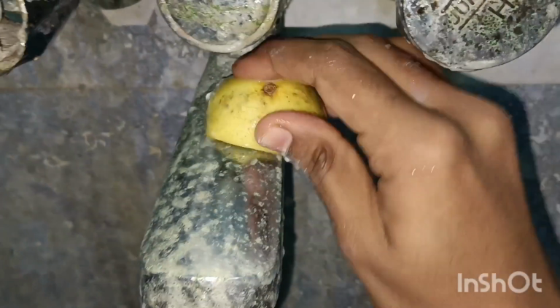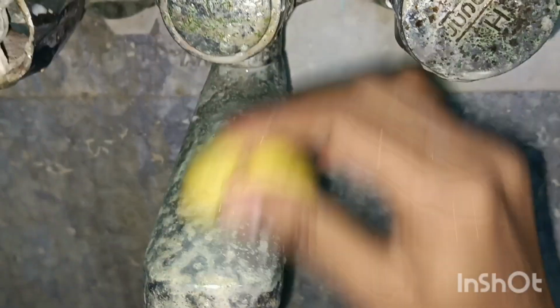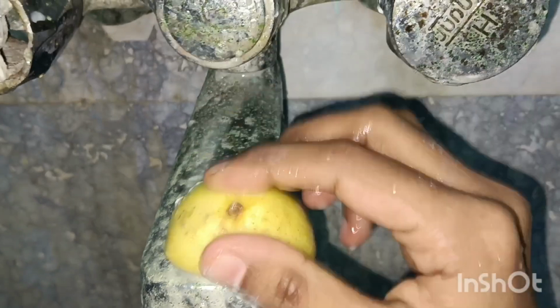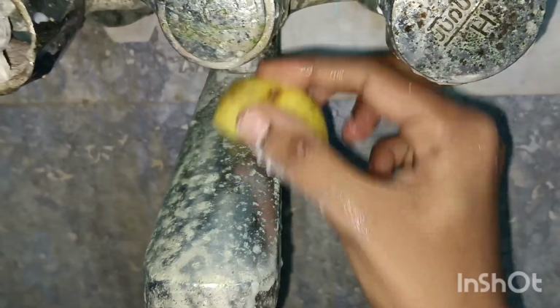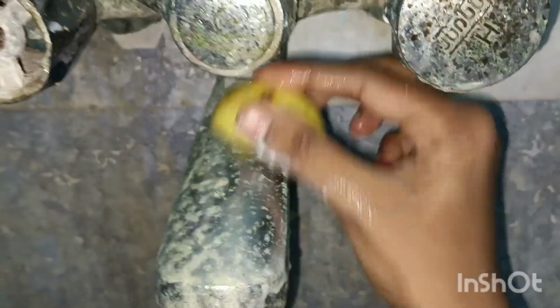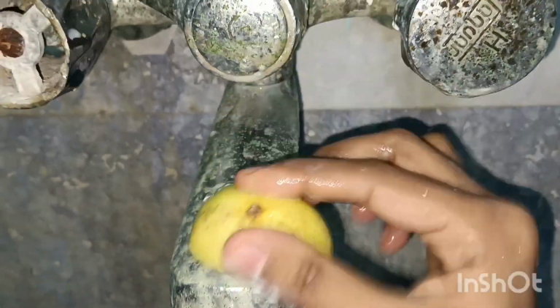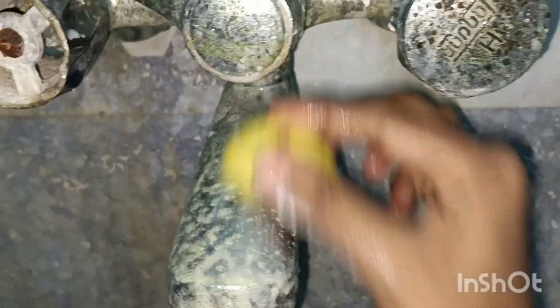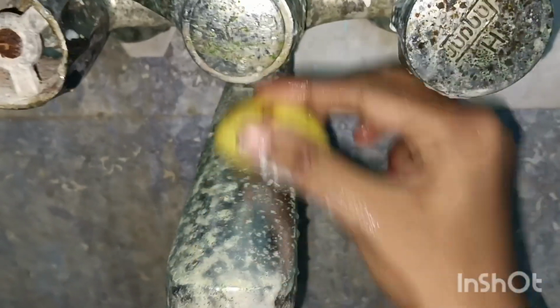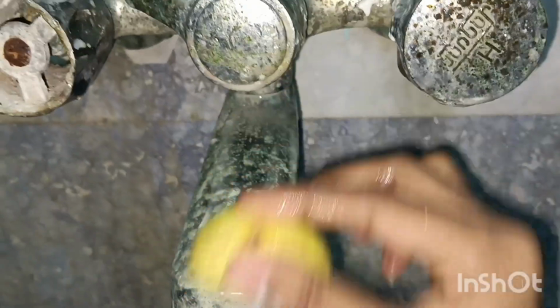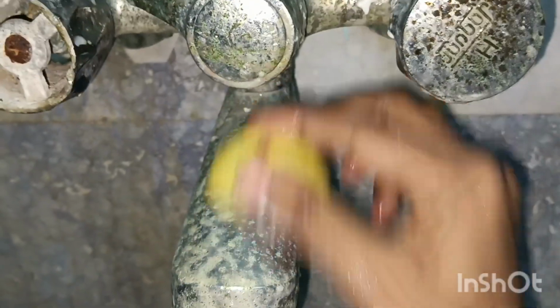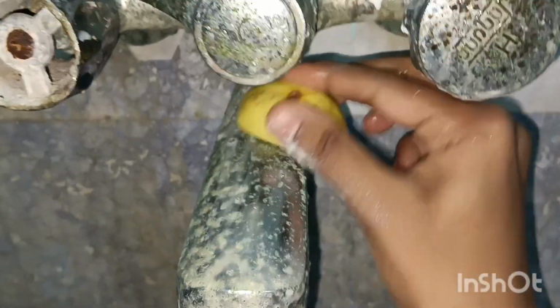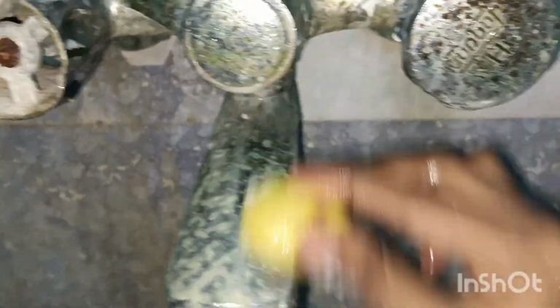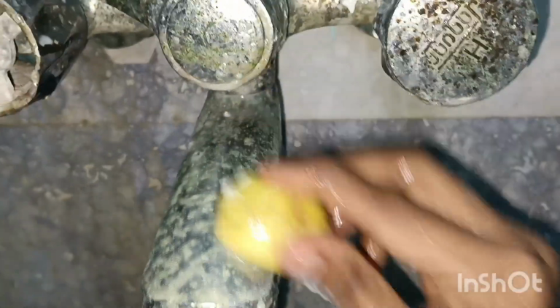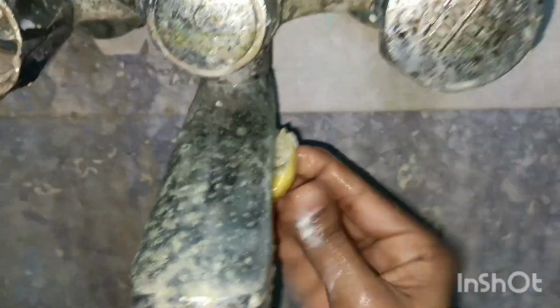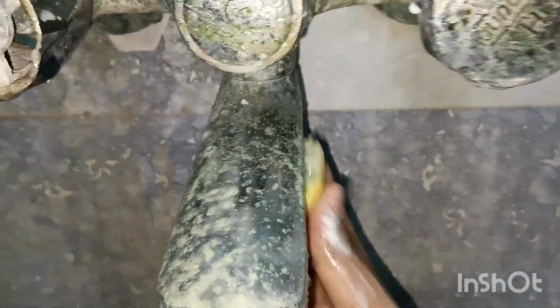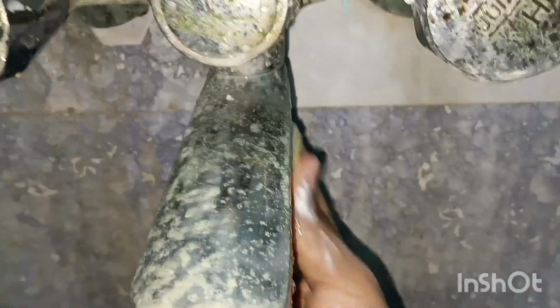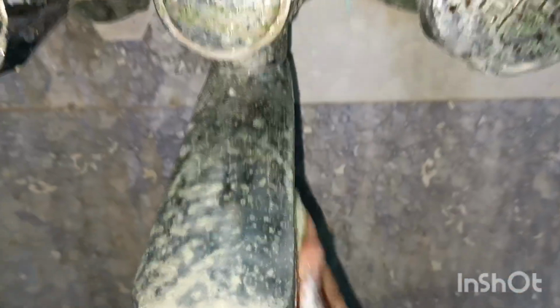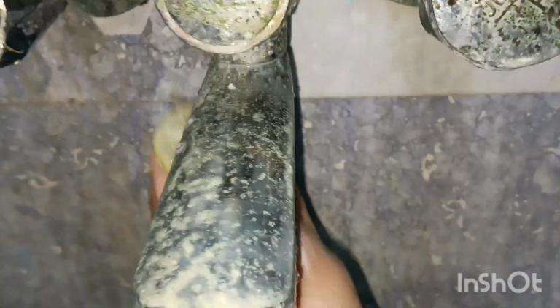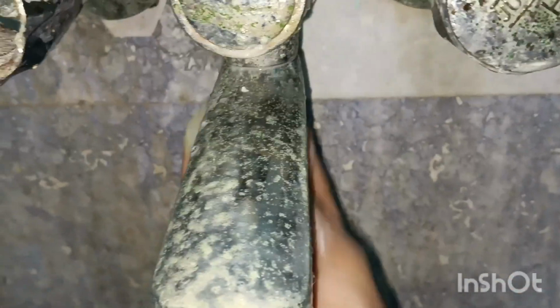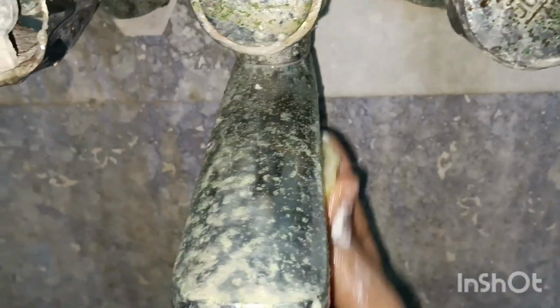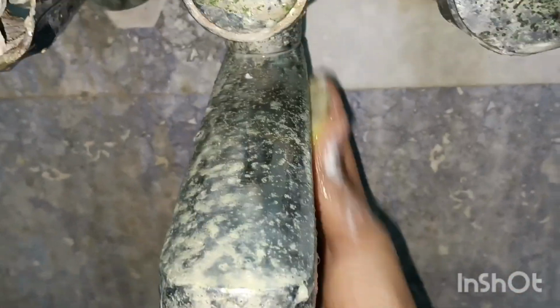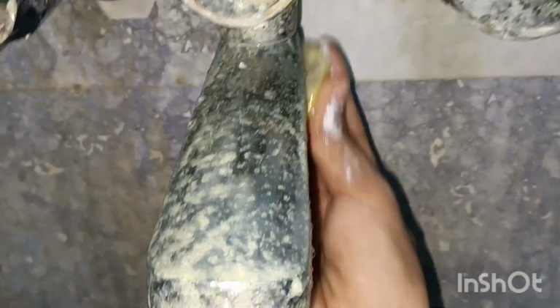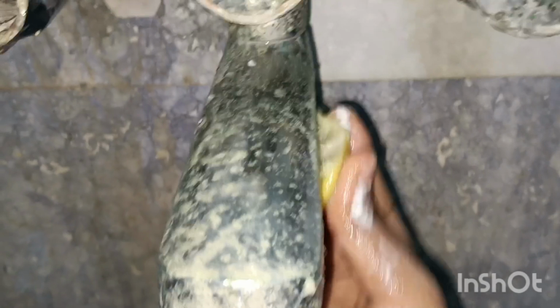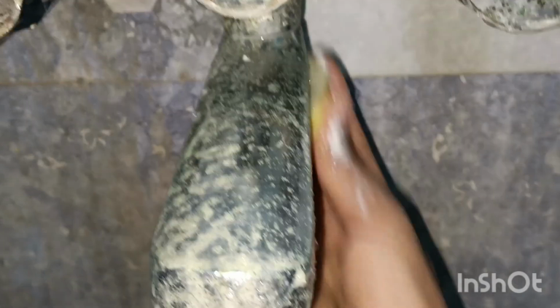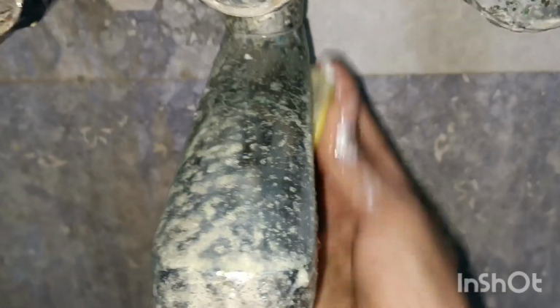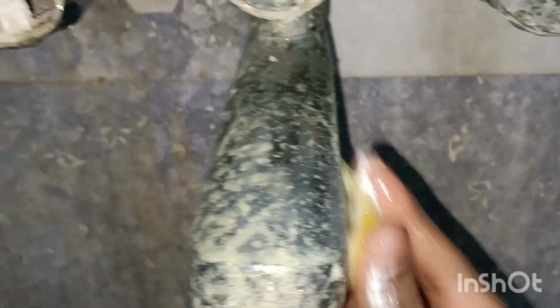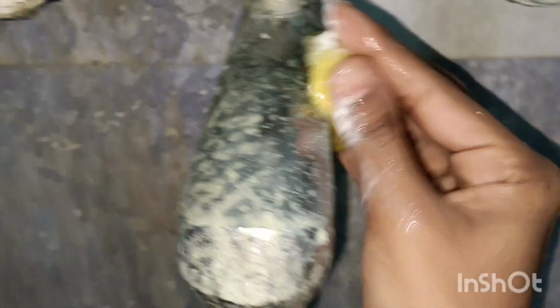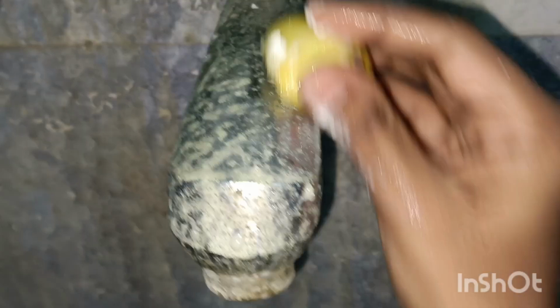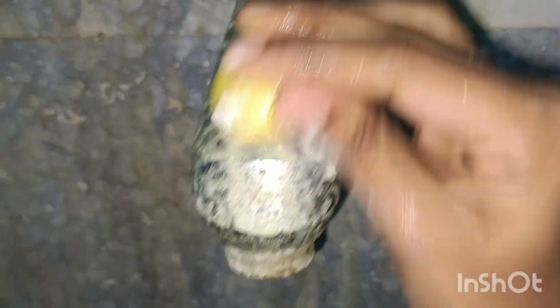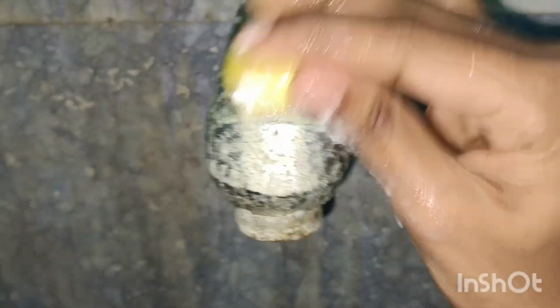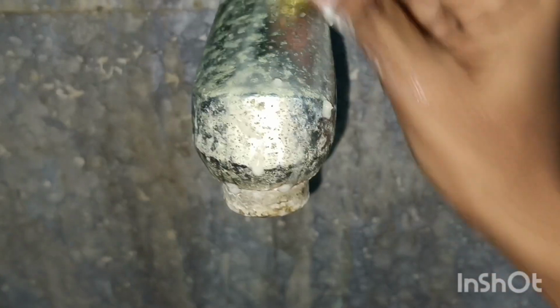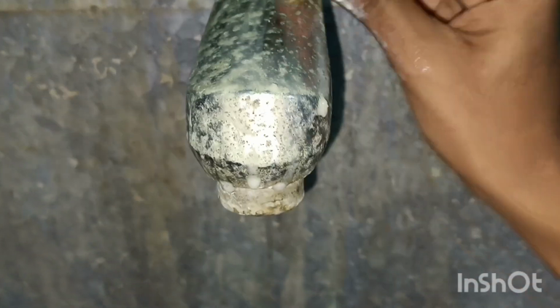You can wash it in normal water. You can see some super results. You can try this weekly.